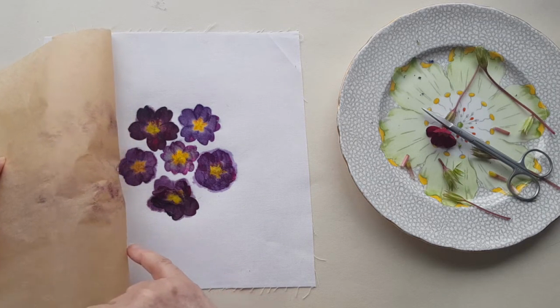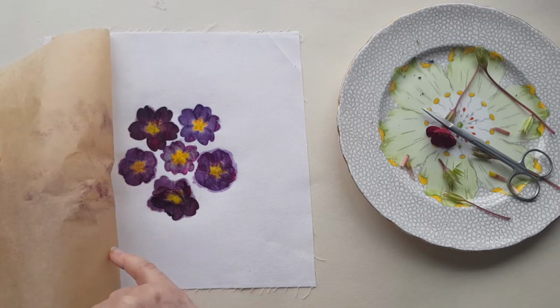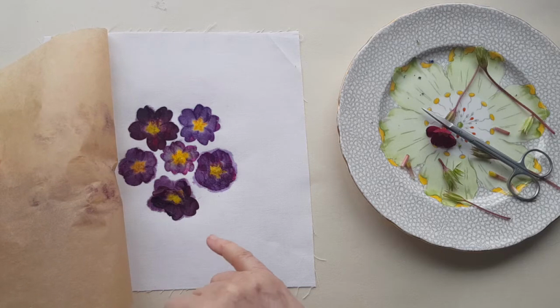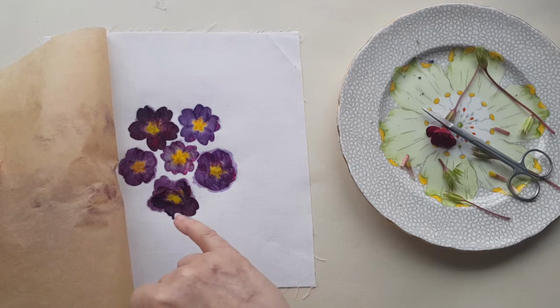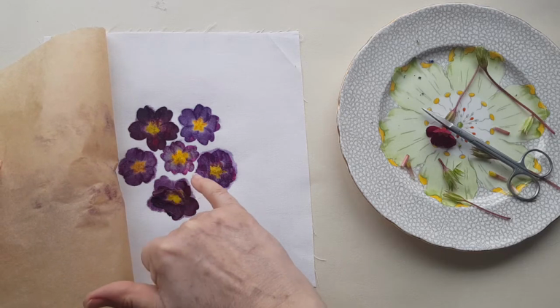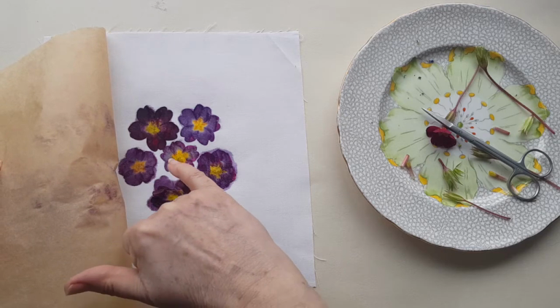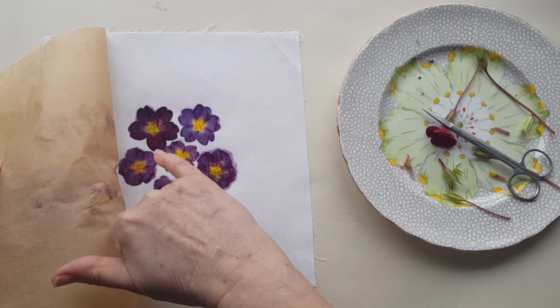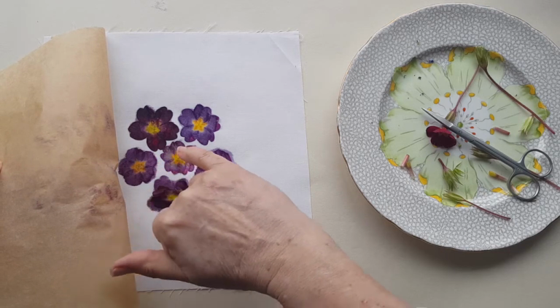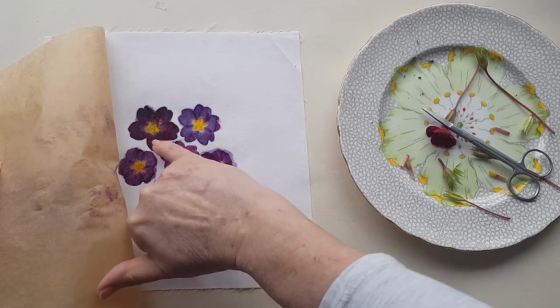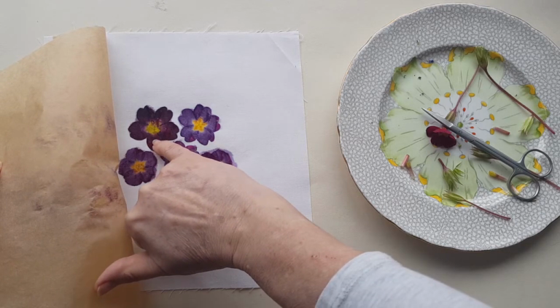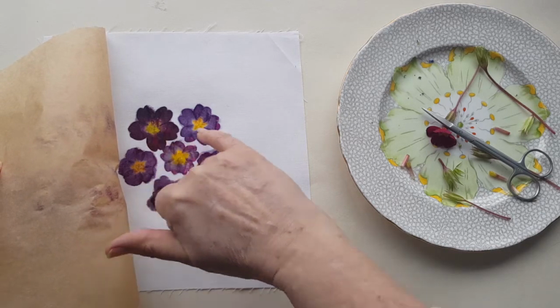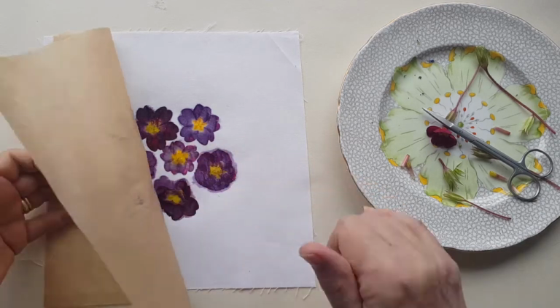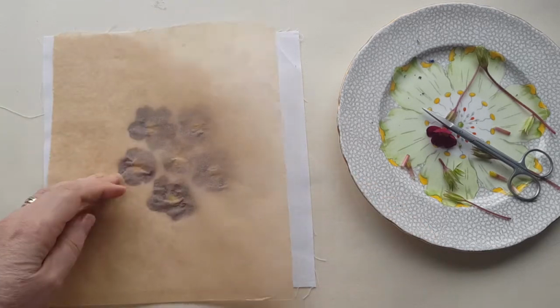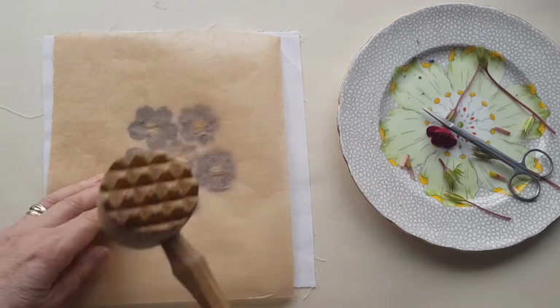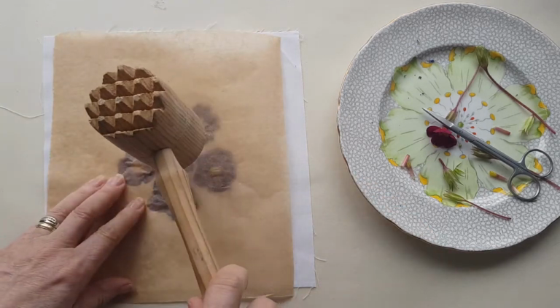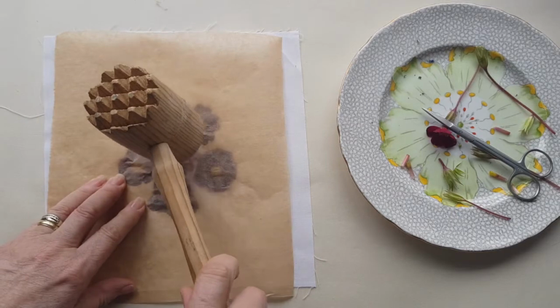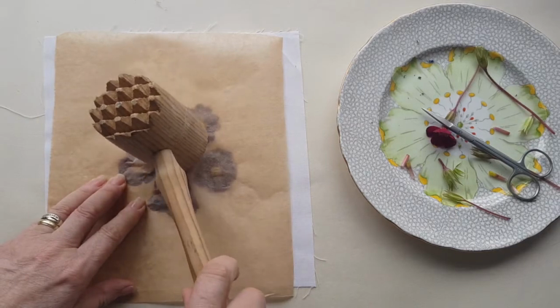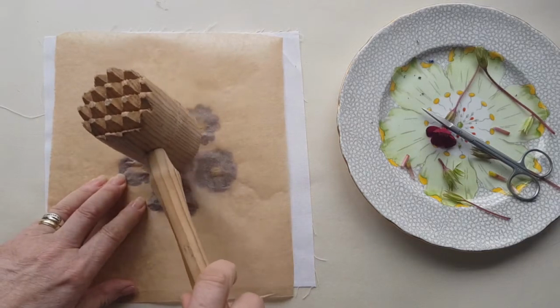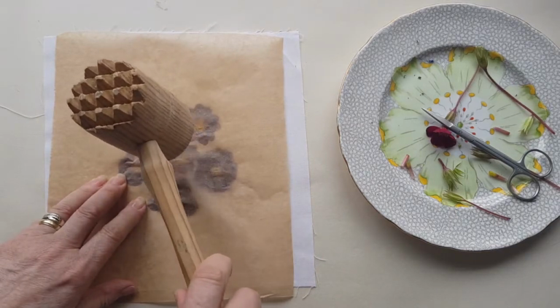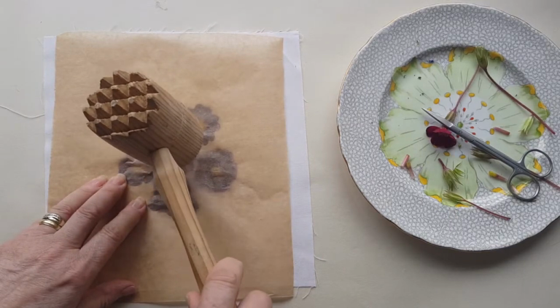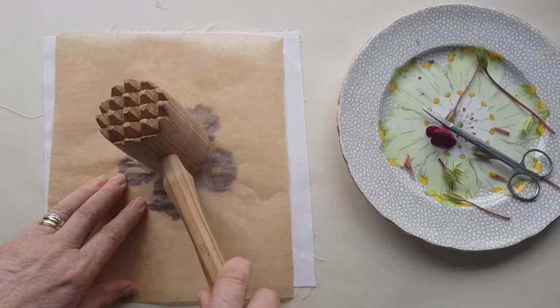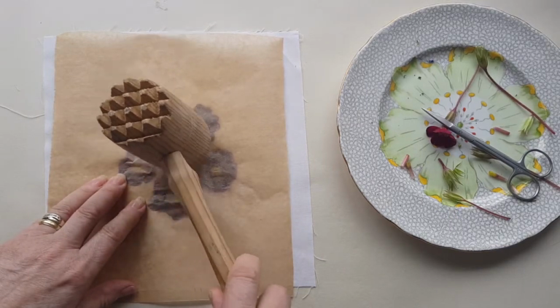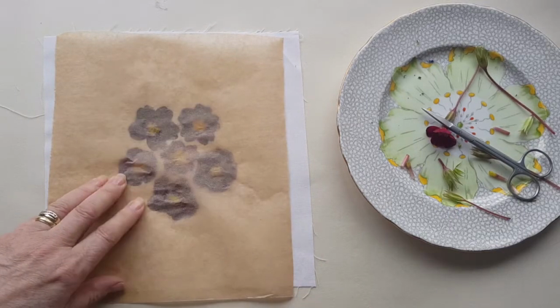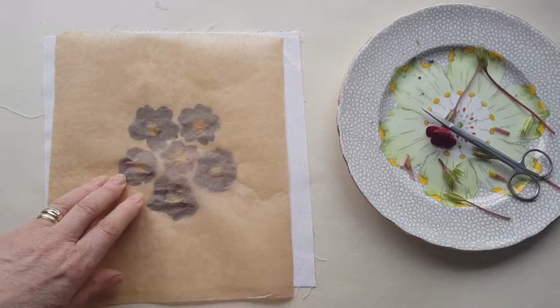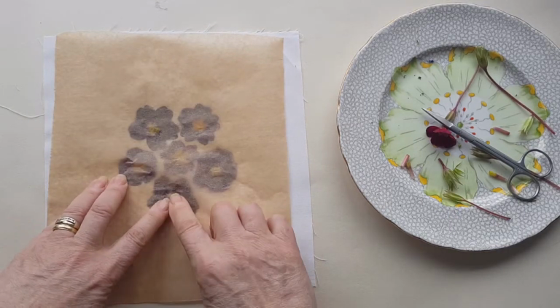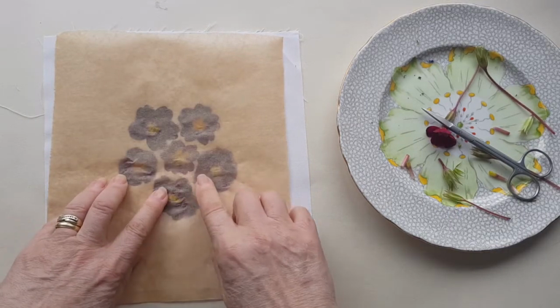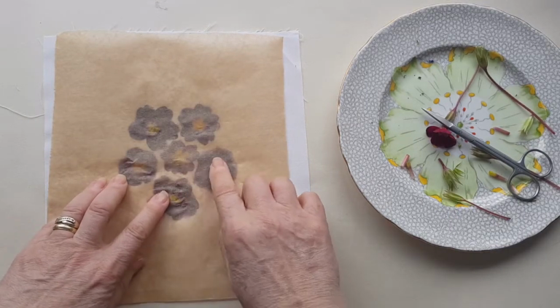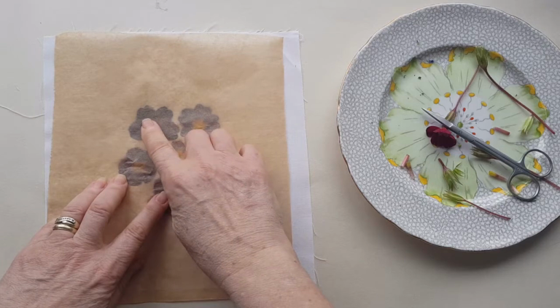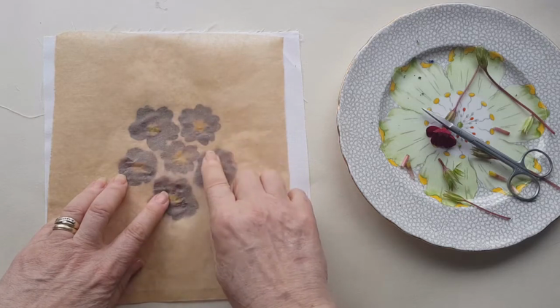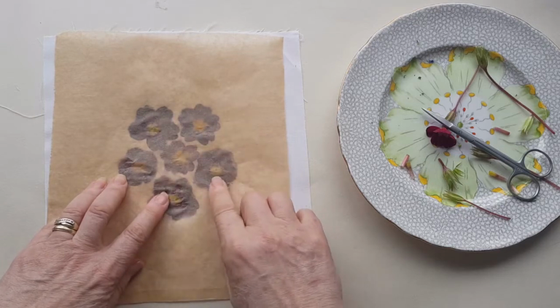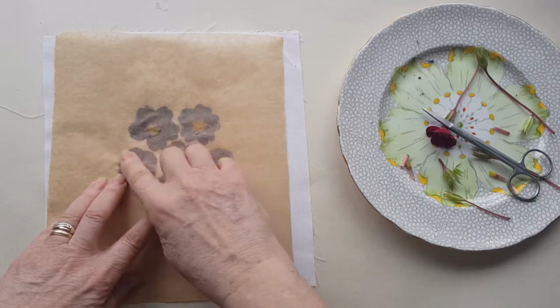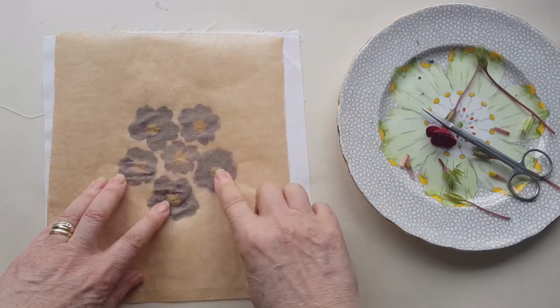Okay, so if I look at that I can't see any pieces that I've missed - maybe just a little bit in there. You can also see how much you've done by how the baking parchment starts to crinkle.